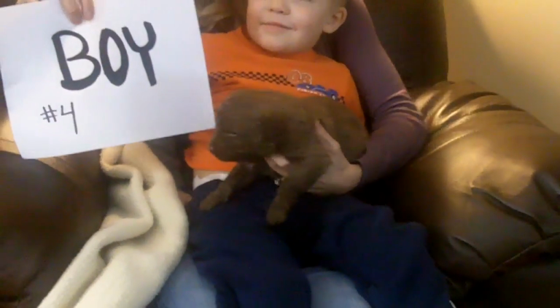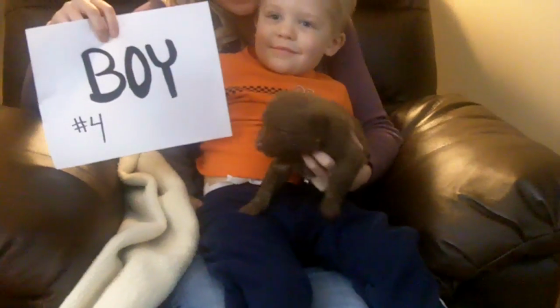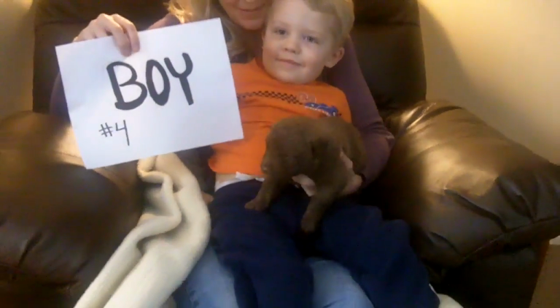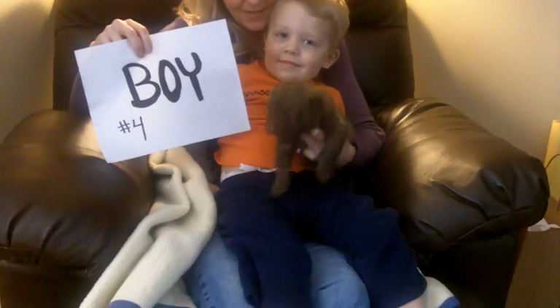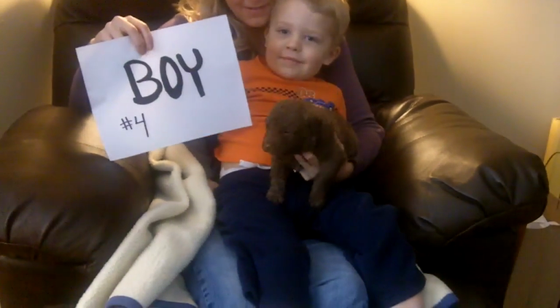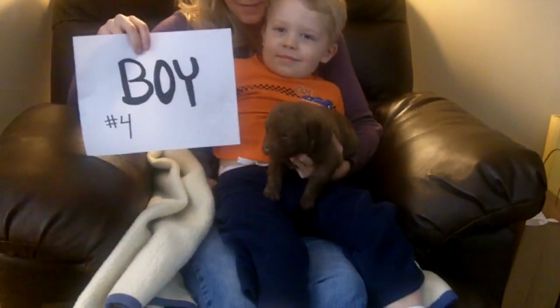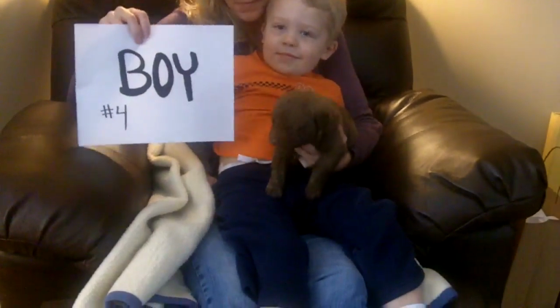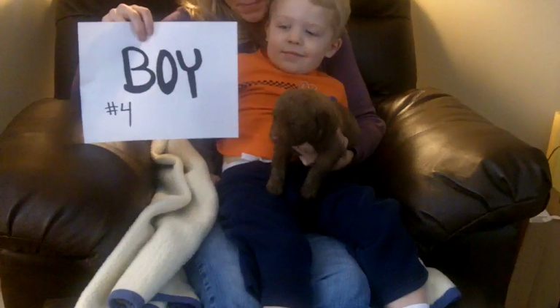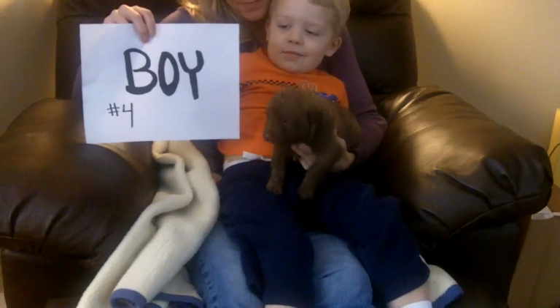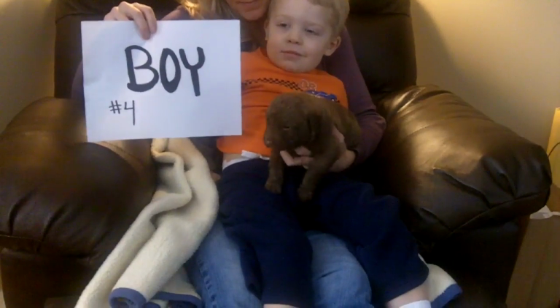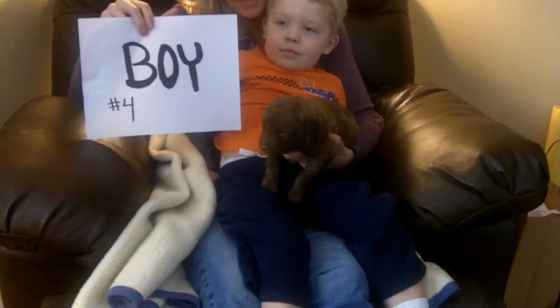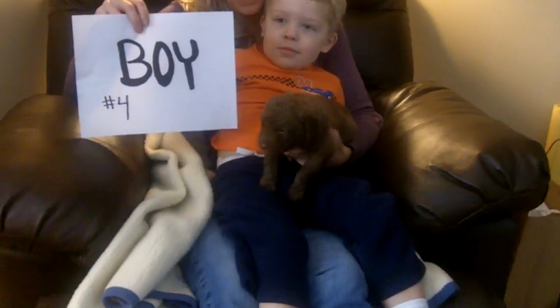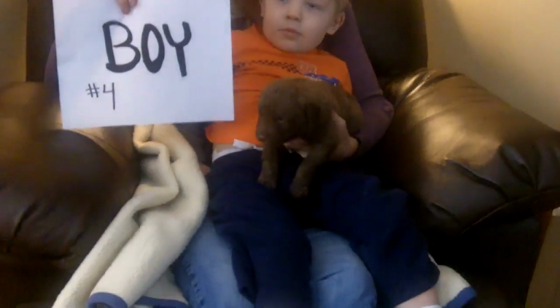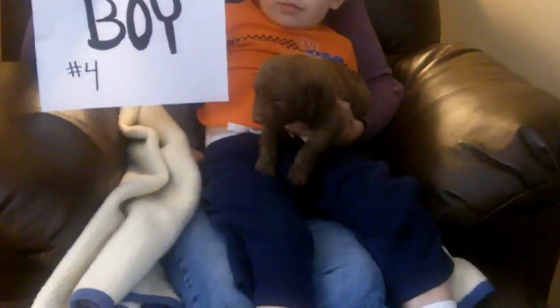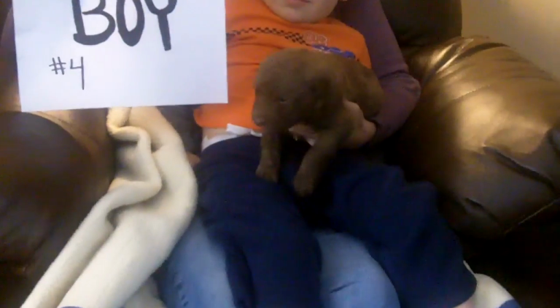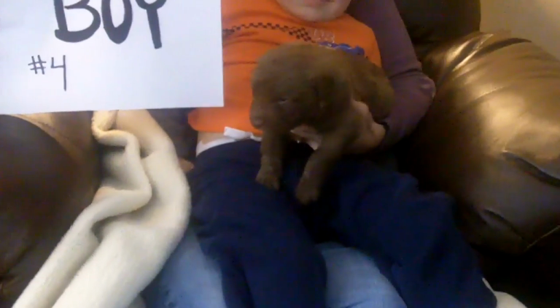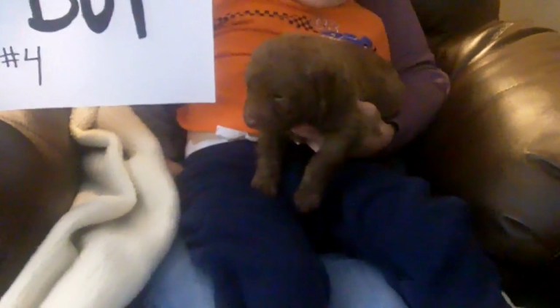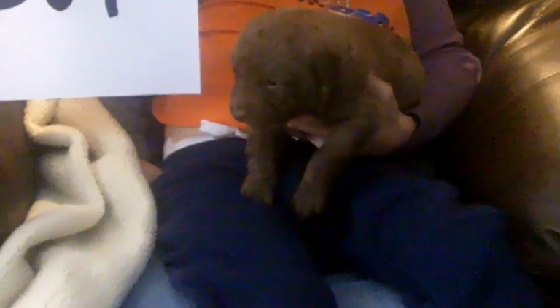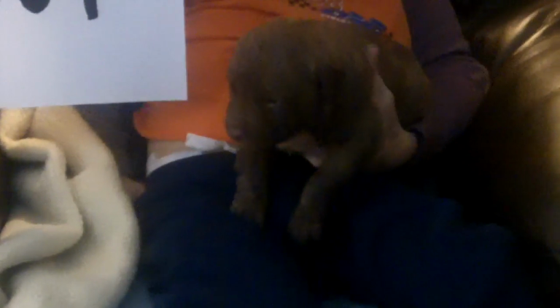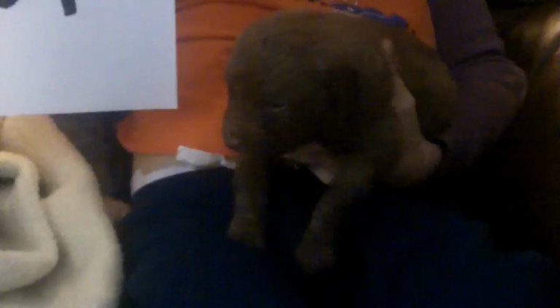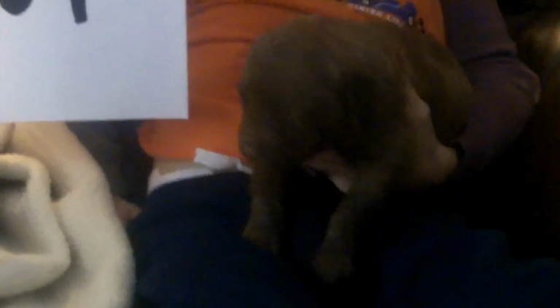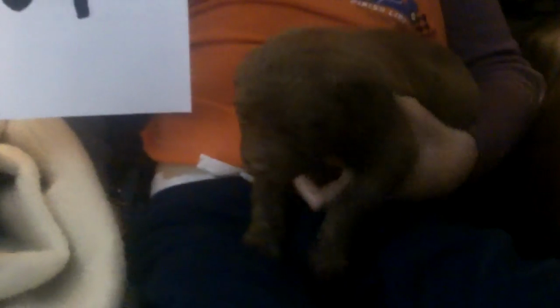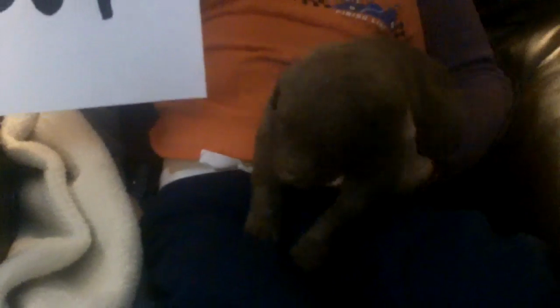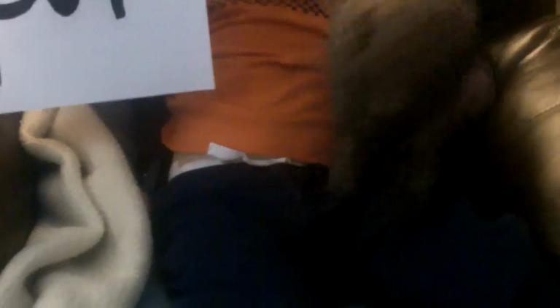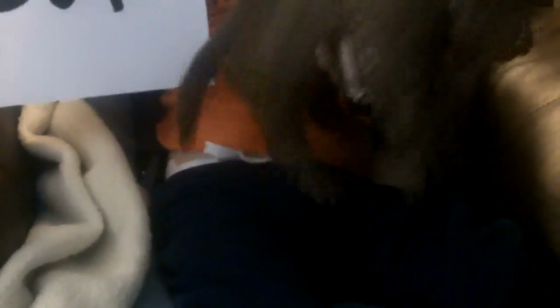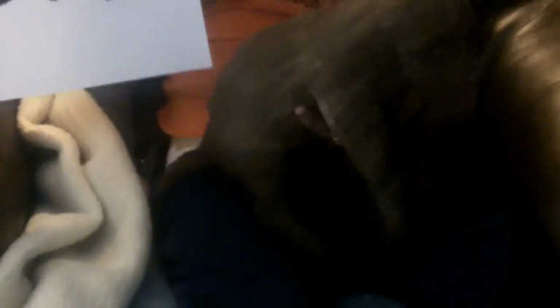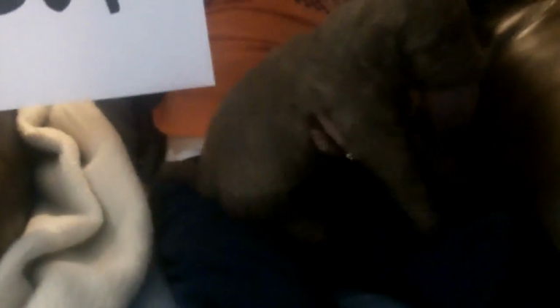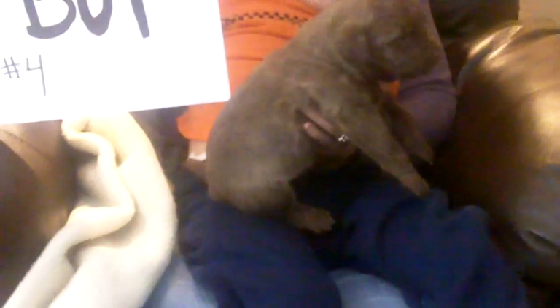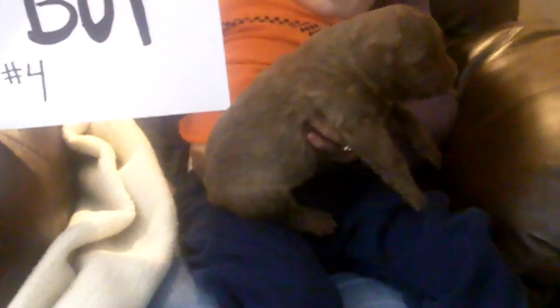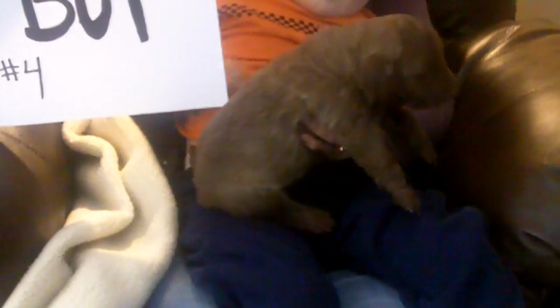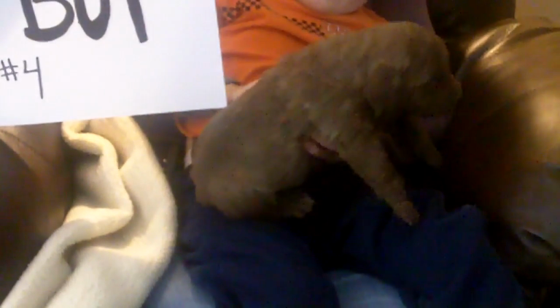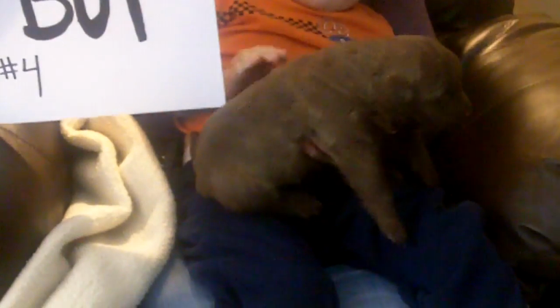Here's puppy number four. He's light brown — probably a little darker than puppy number three. He has no chest markings or feet markings.